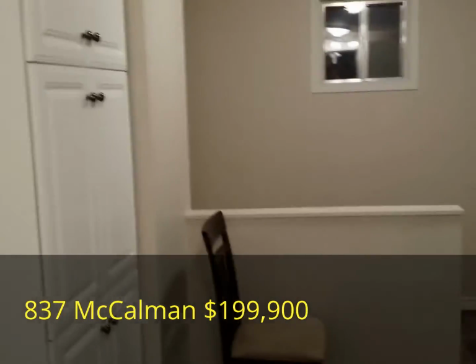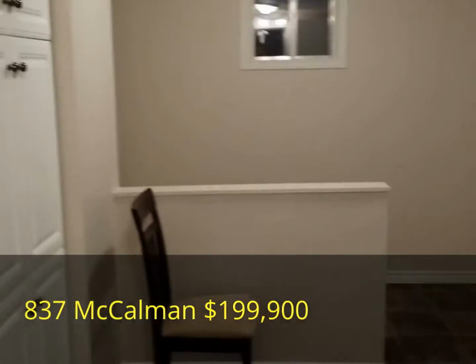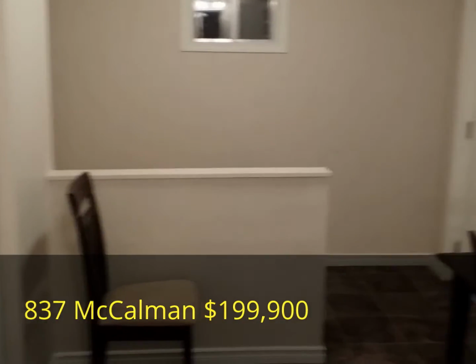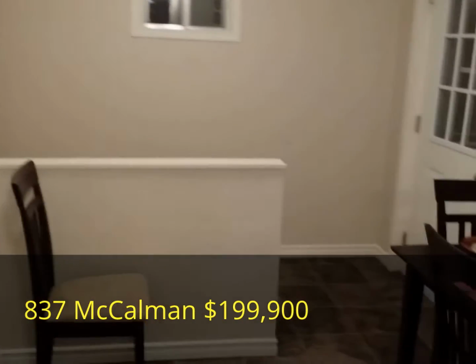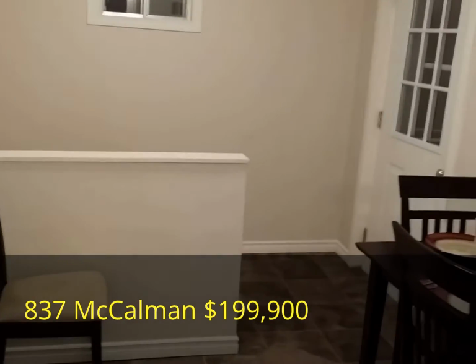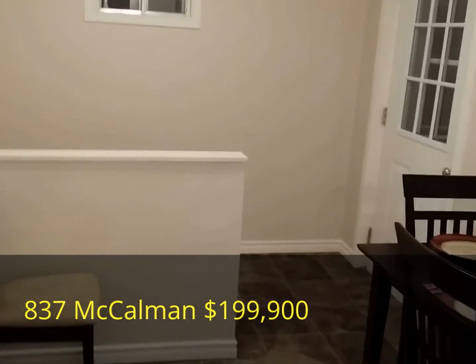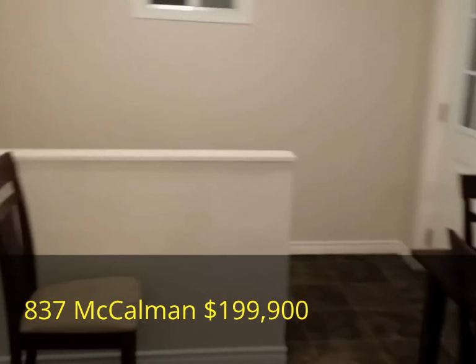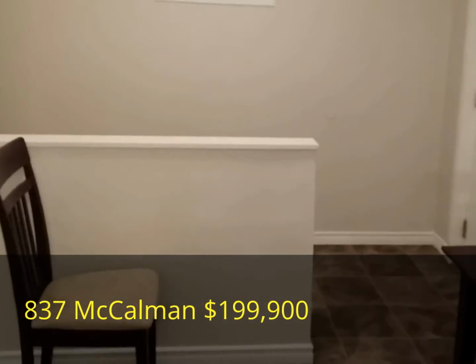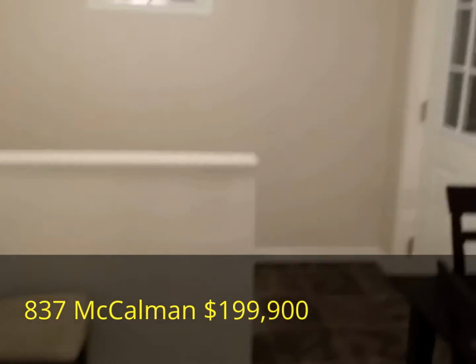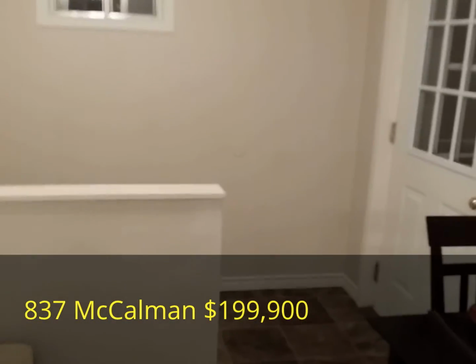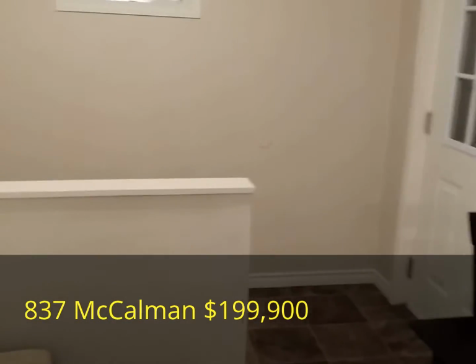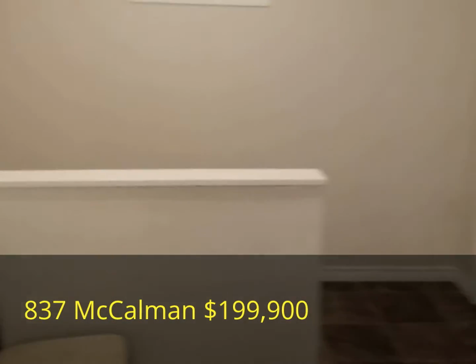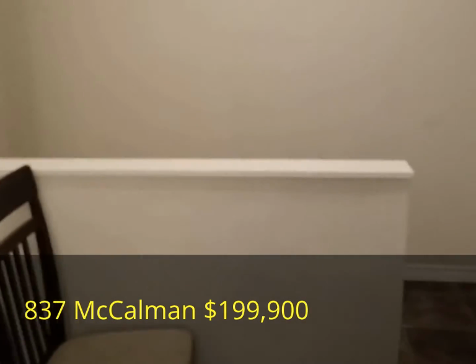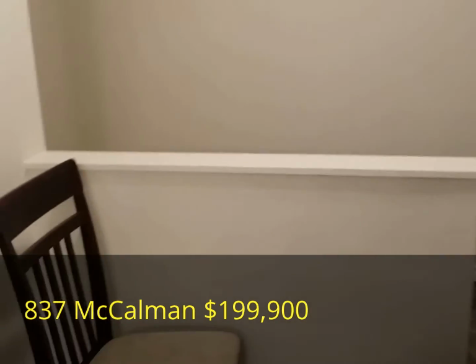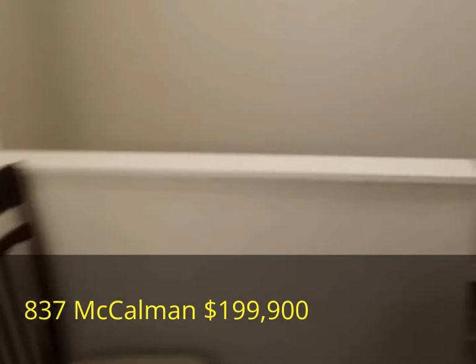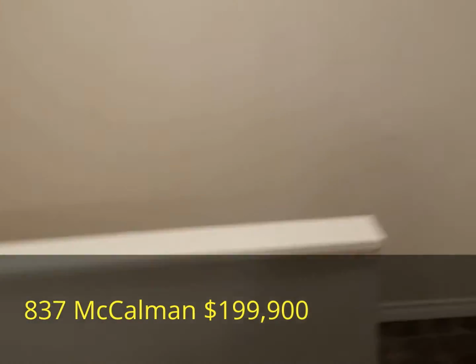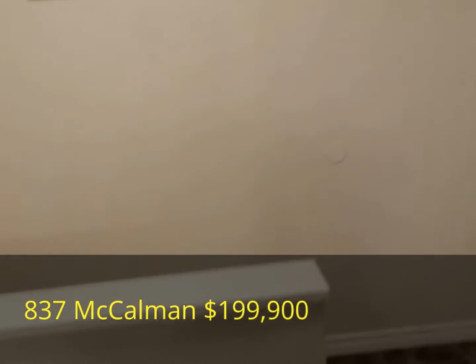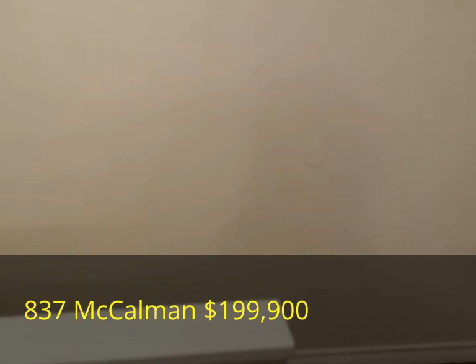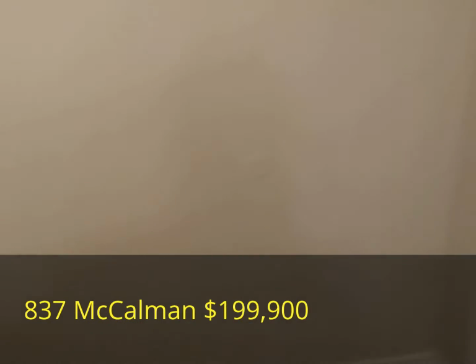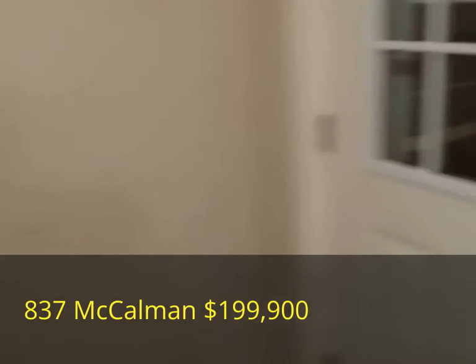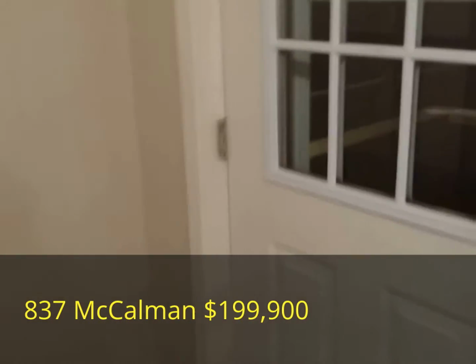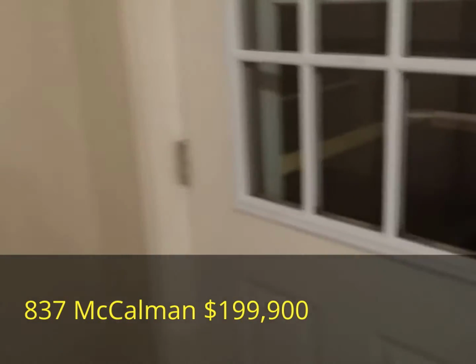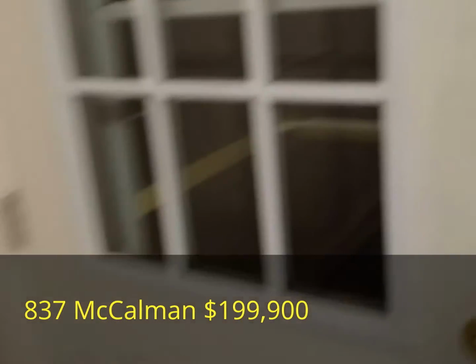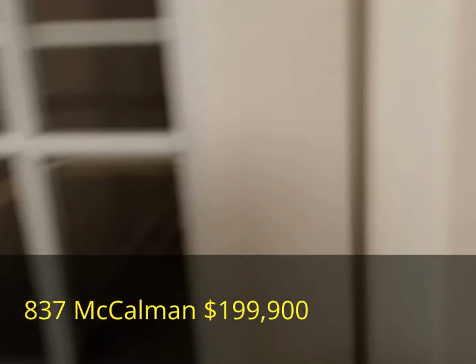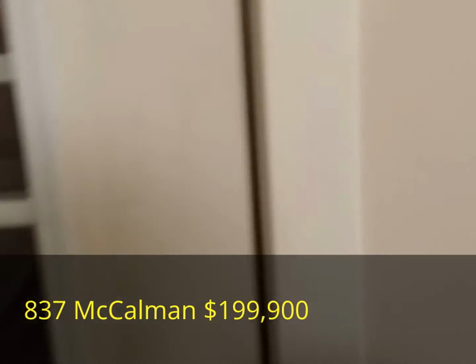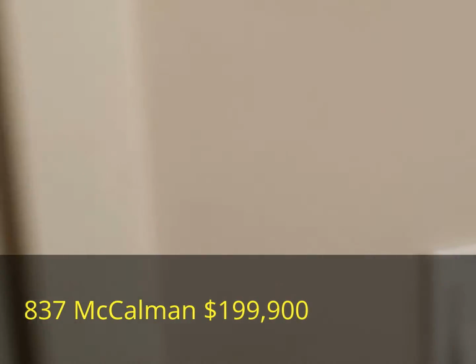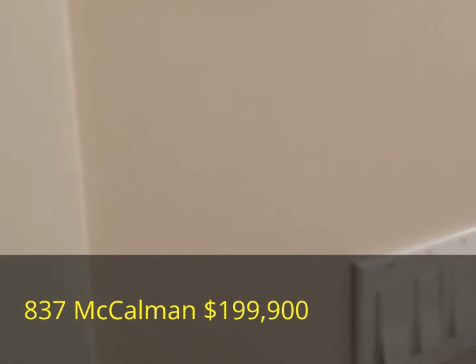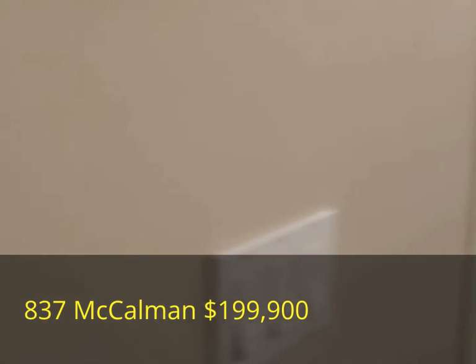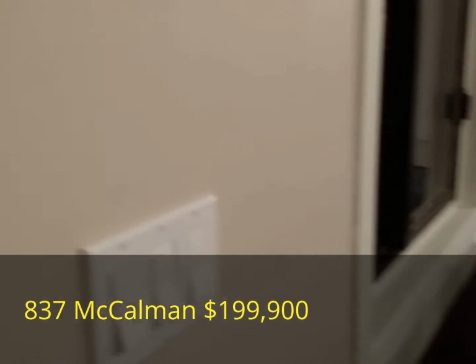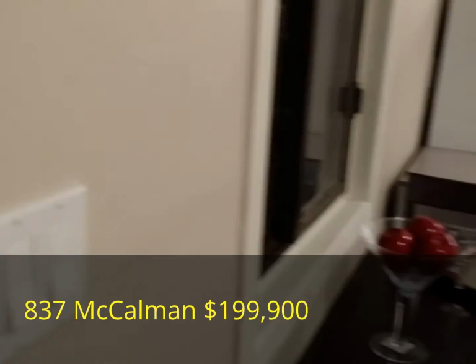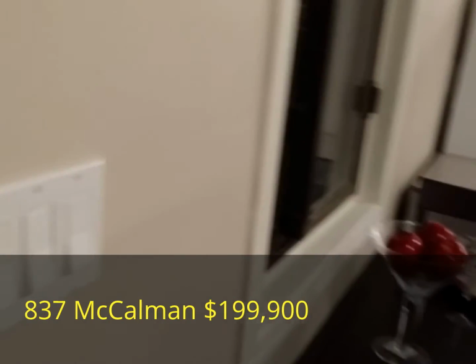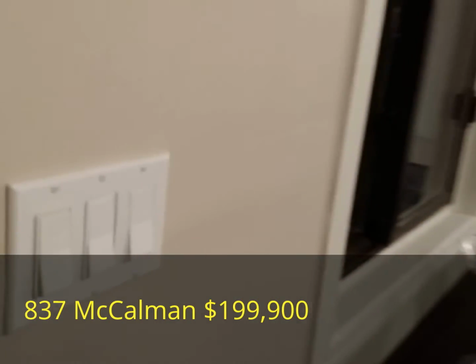It should be noted that this home is available with the furnishings in place, so if you wish, the living room set and the kitchen set can all stay.